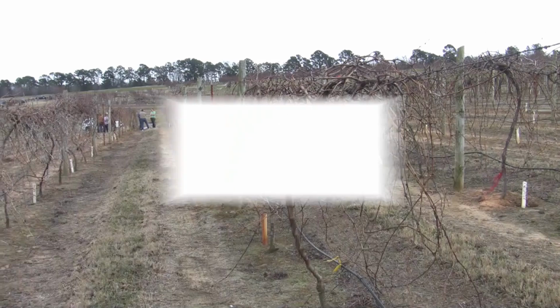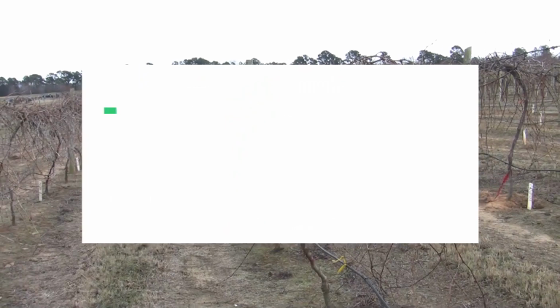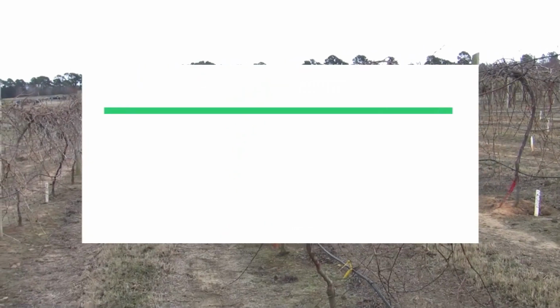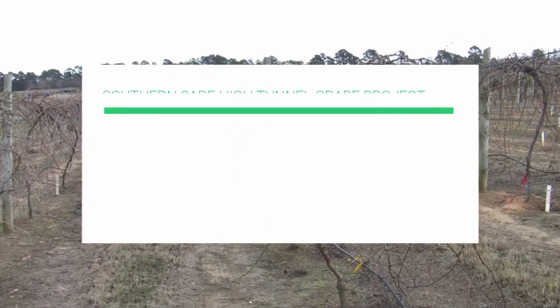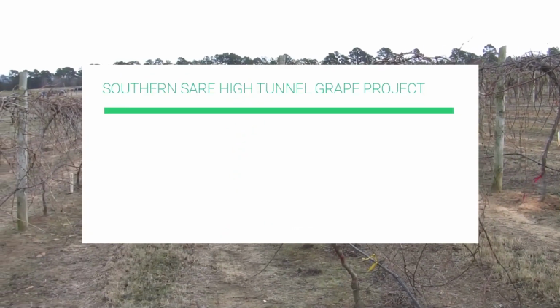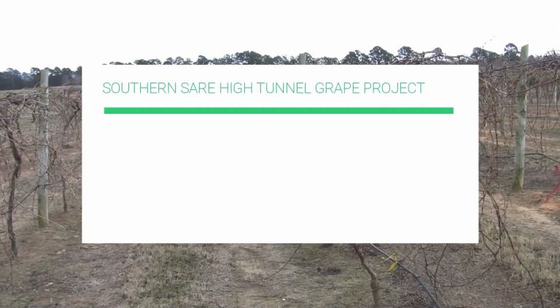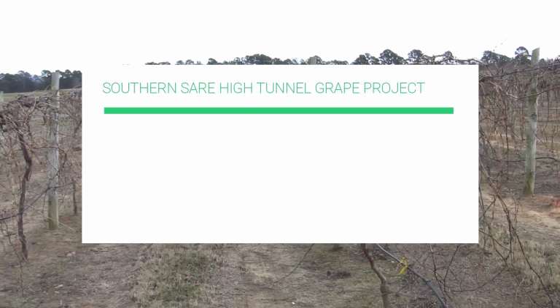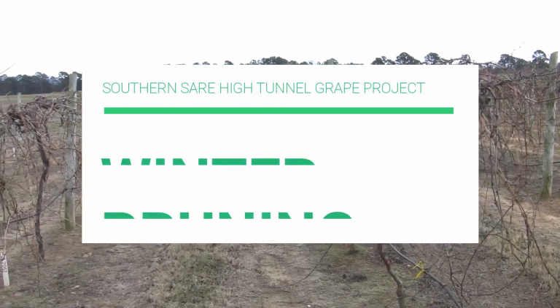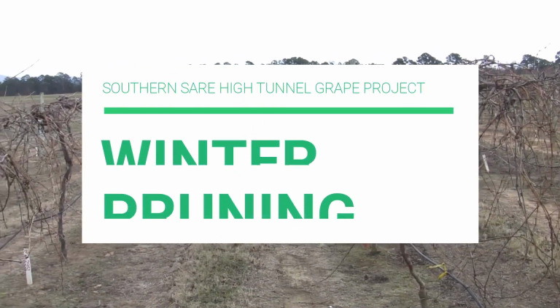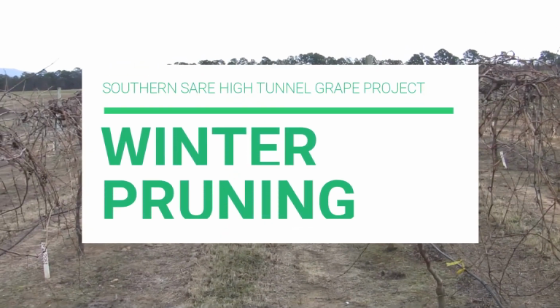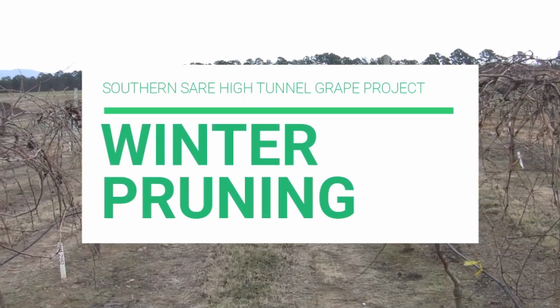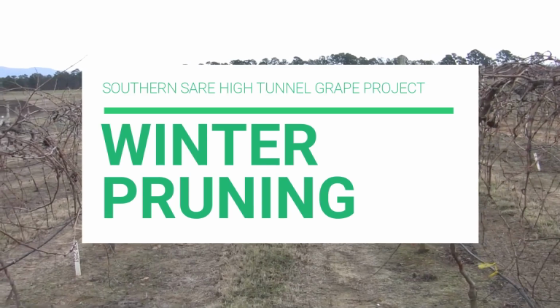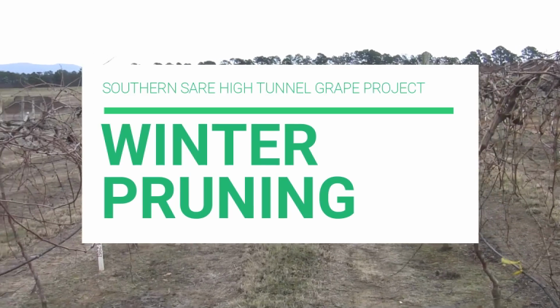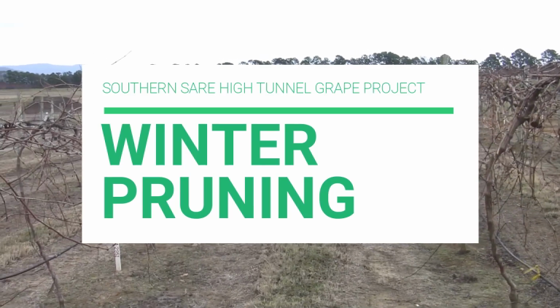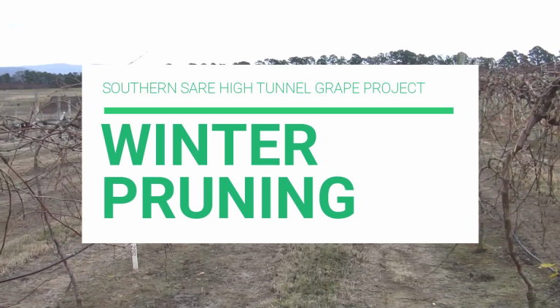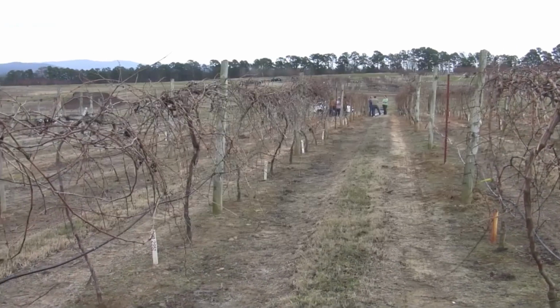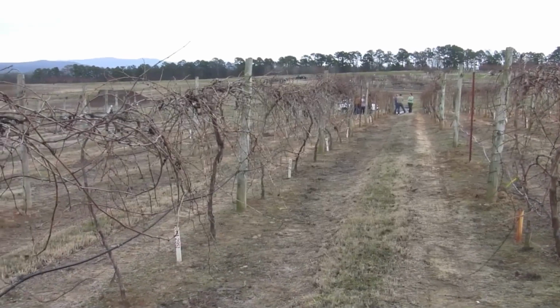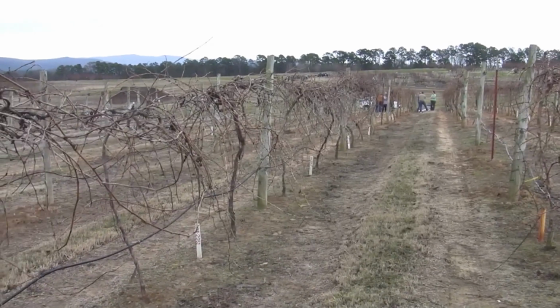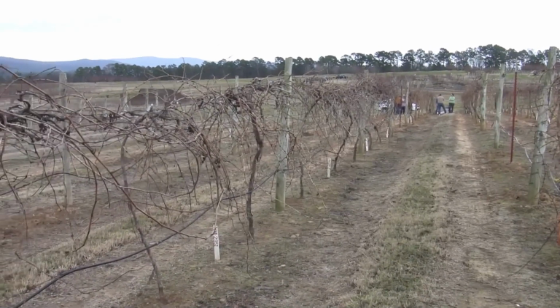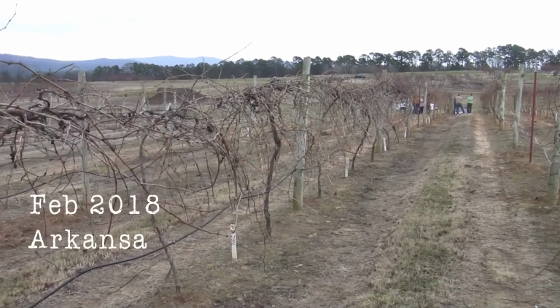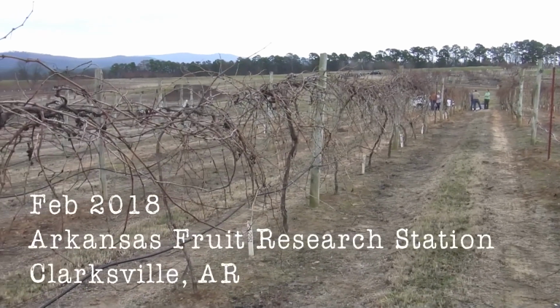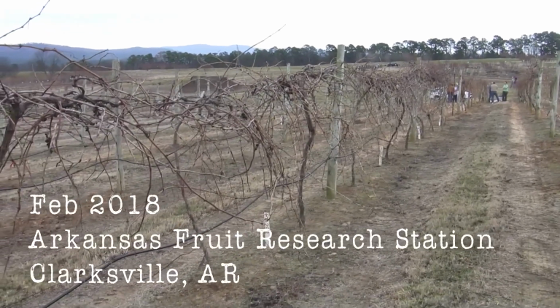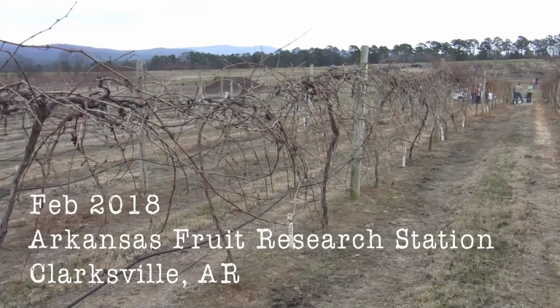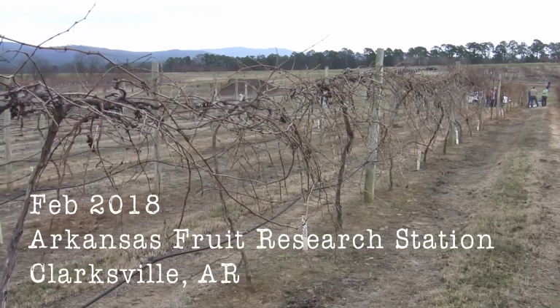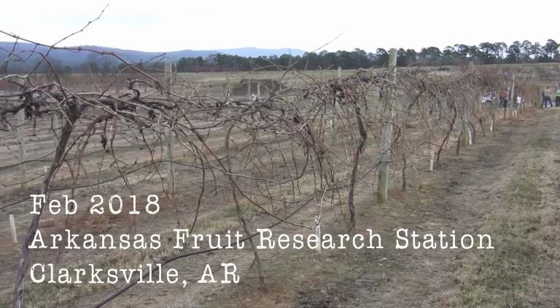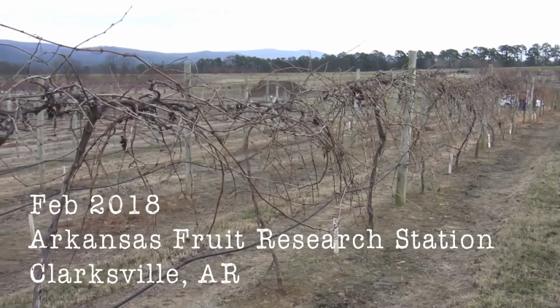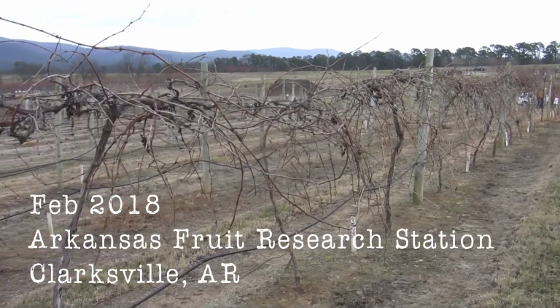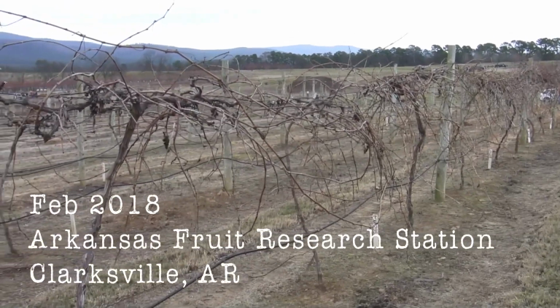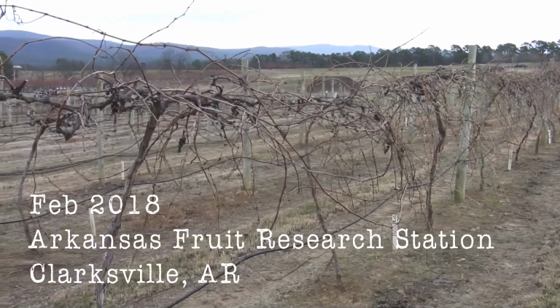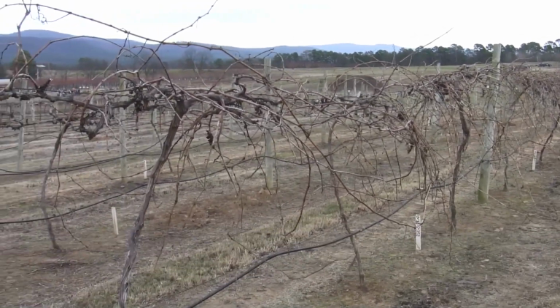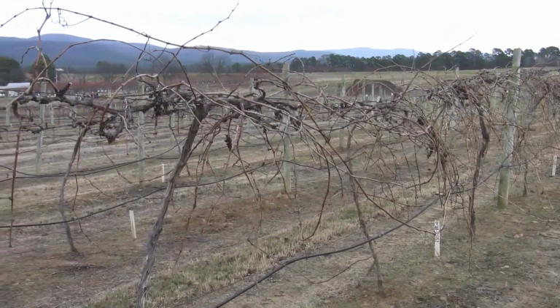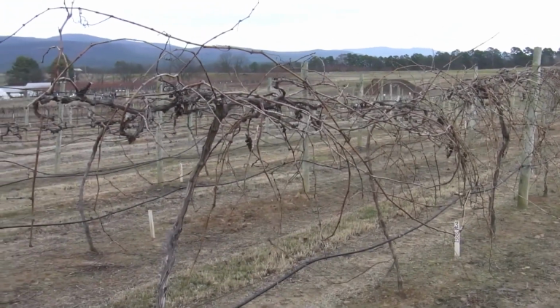Welcome to the High Tunnel Grape Project video series. In this video, Professor Andy Allen will be discussing how to winter prune table grapes. This video was filmed at the Arkansas Fruit Research Station in Clarksville in mid-February.